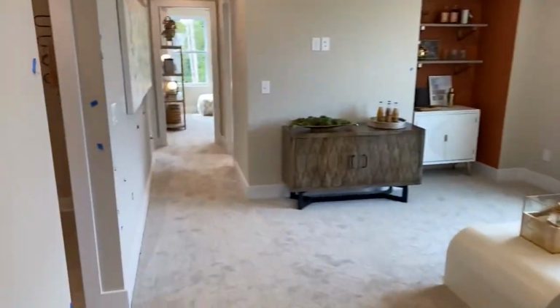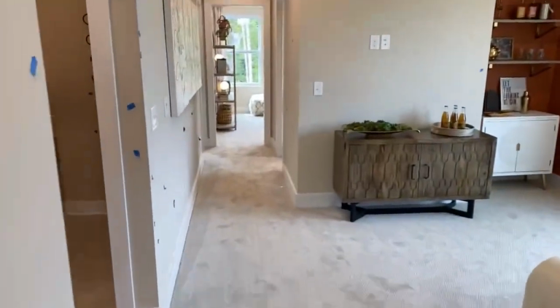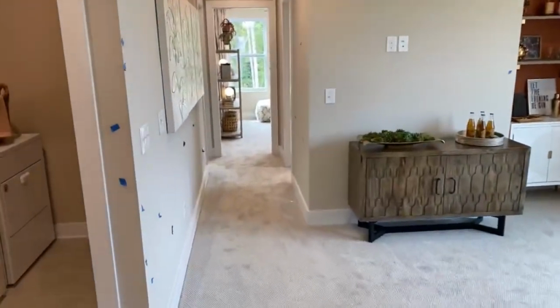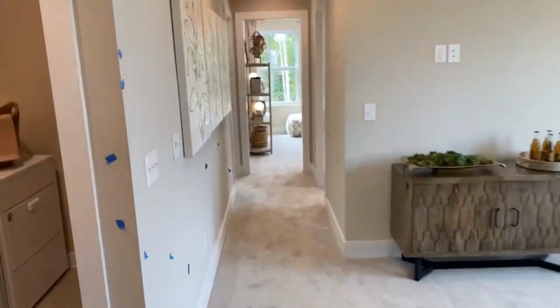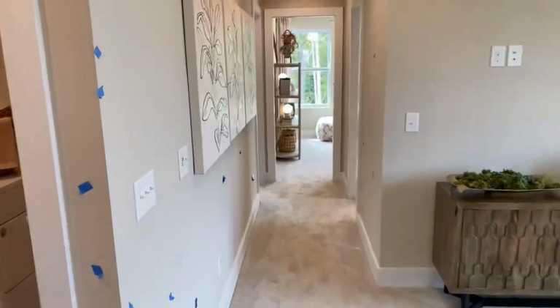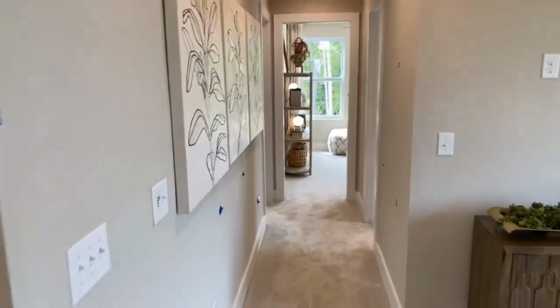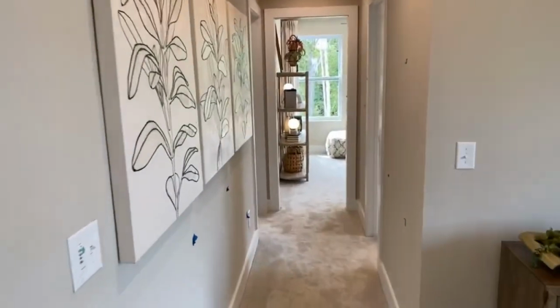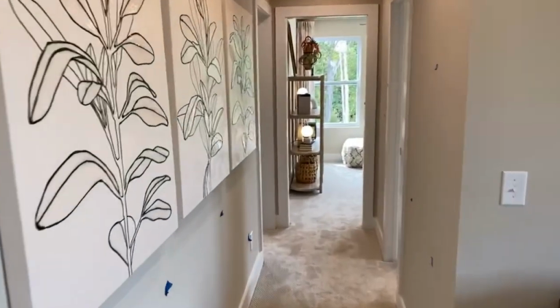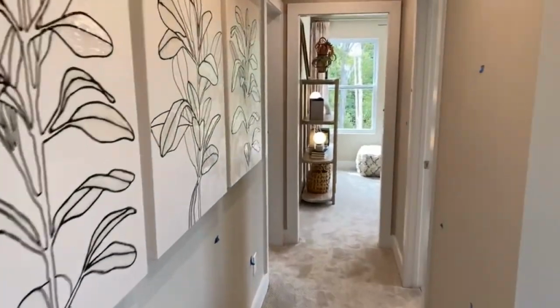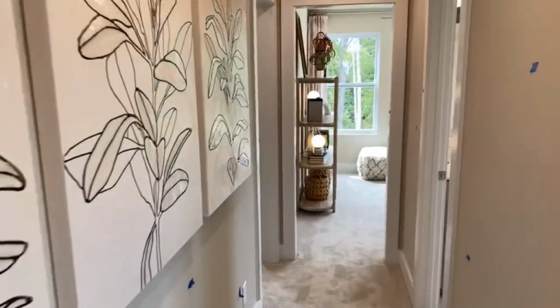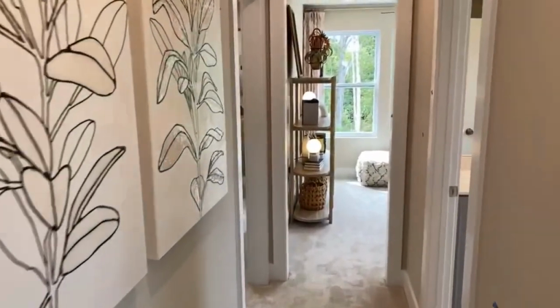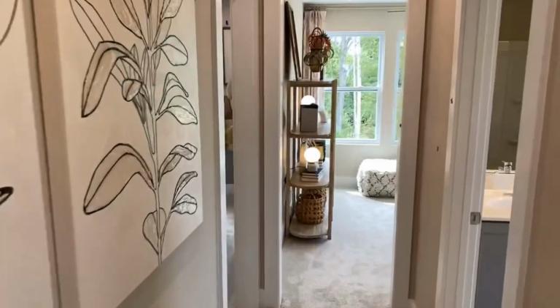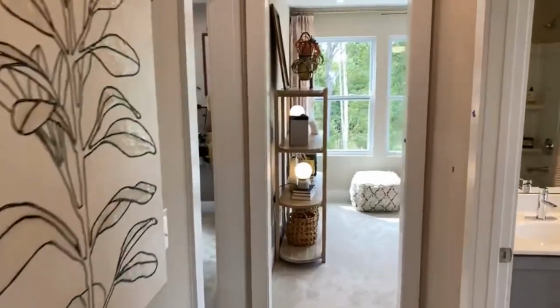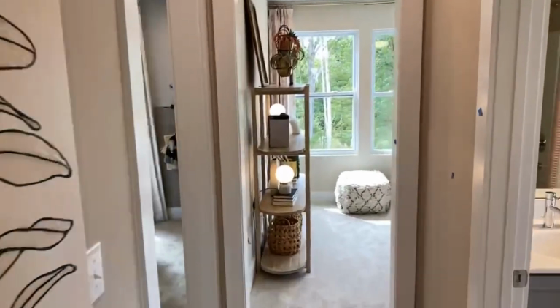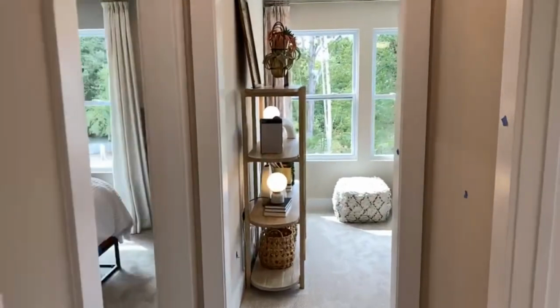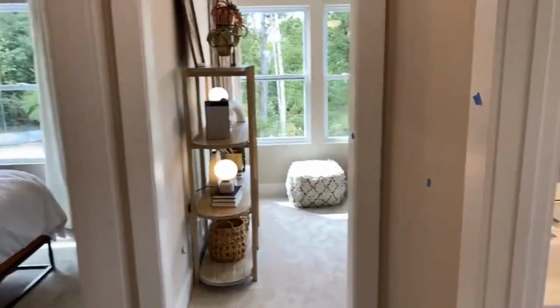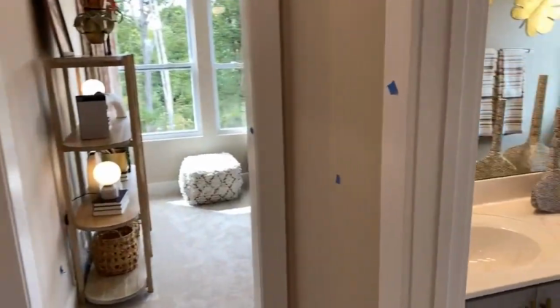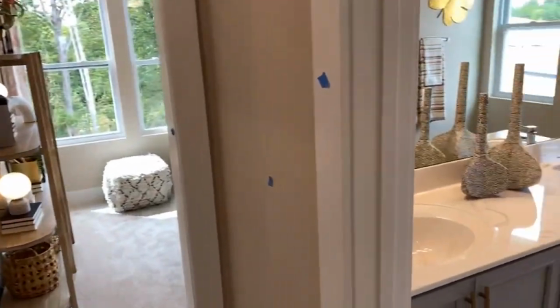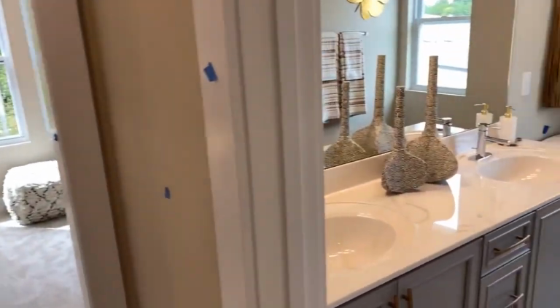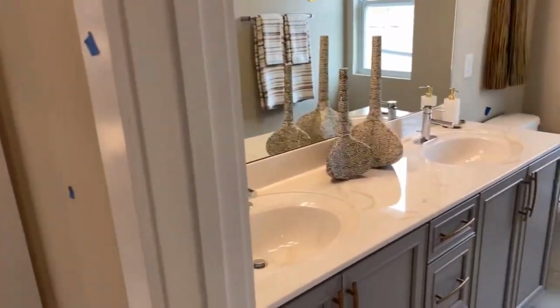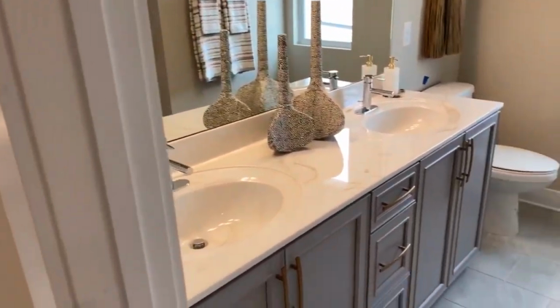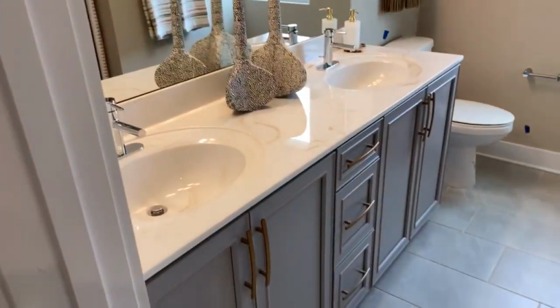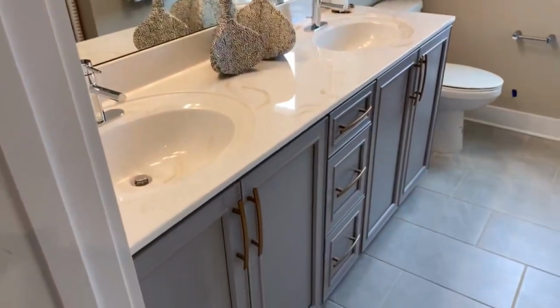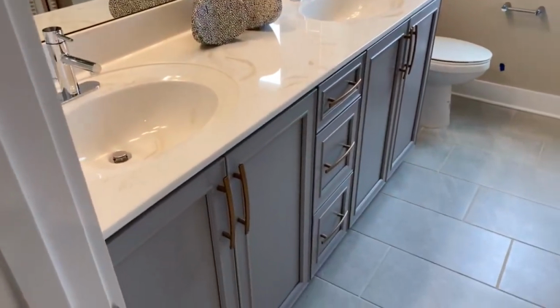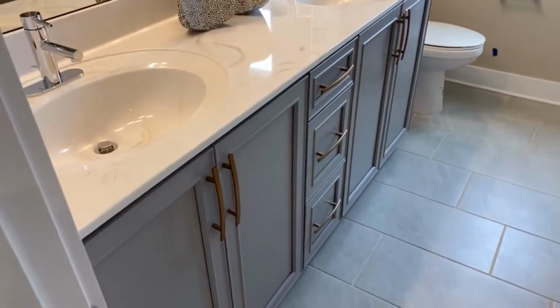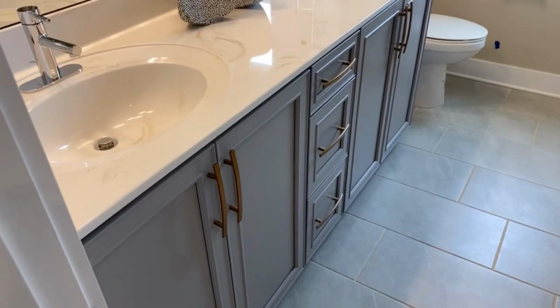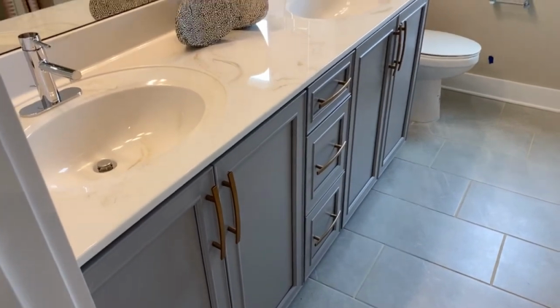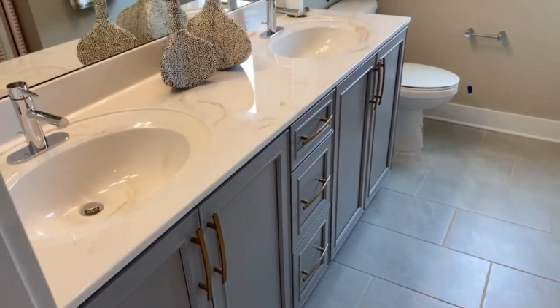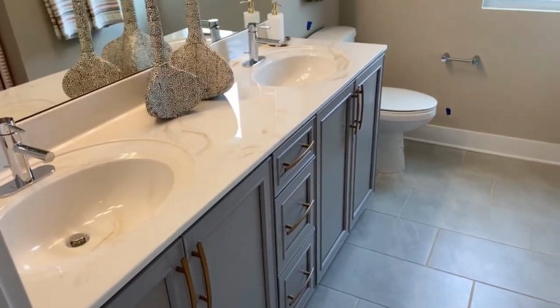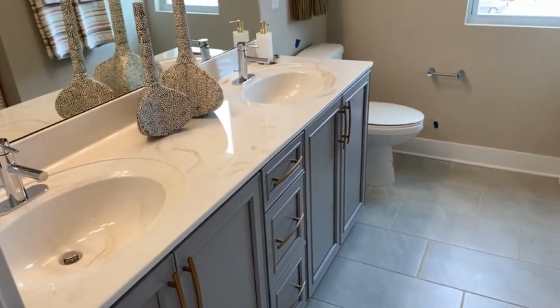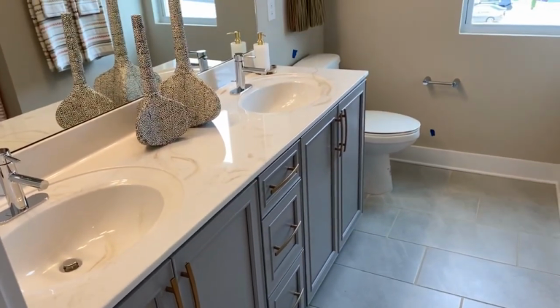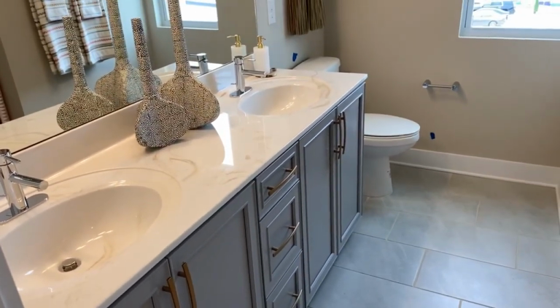I love the split plan here also, because you can get your guests, your kids, your friends, your family down on this side. And I do love the fact they've got dual vanity sinks also in this bathroom.